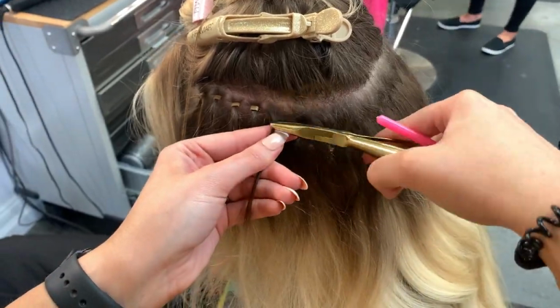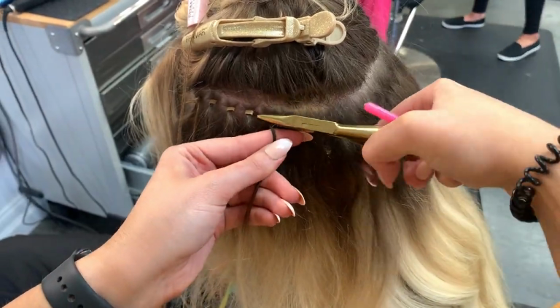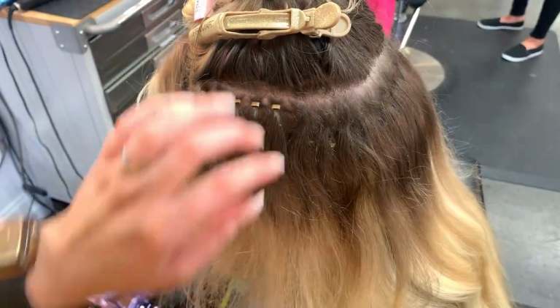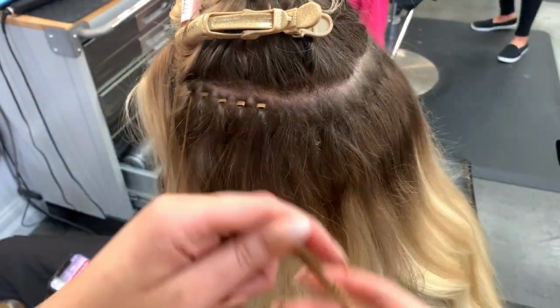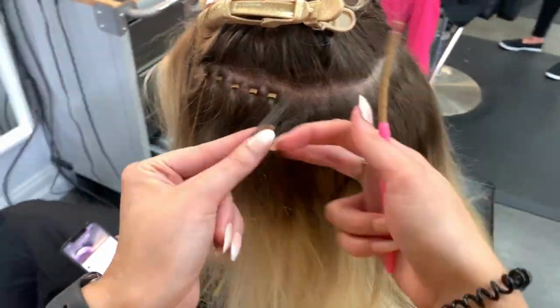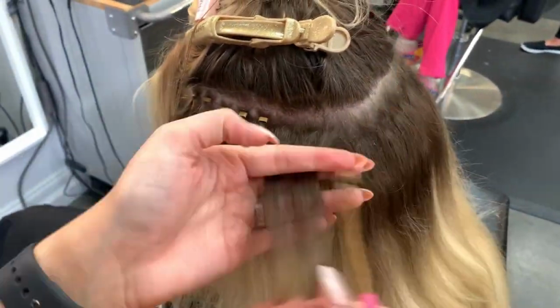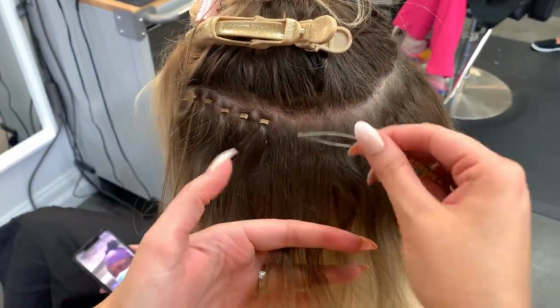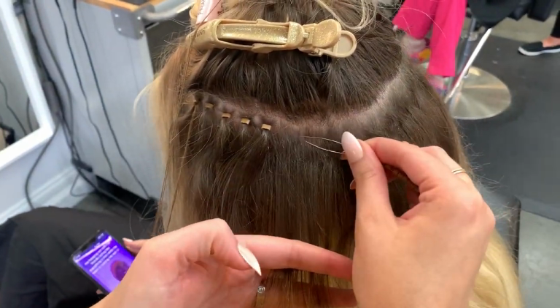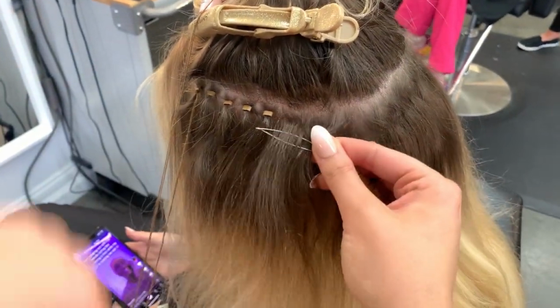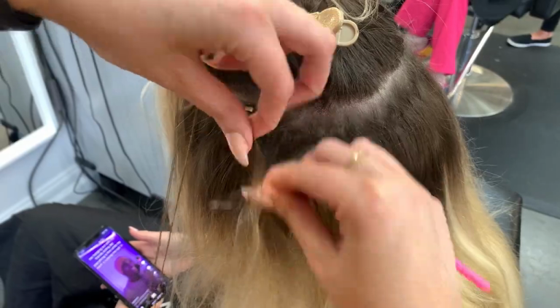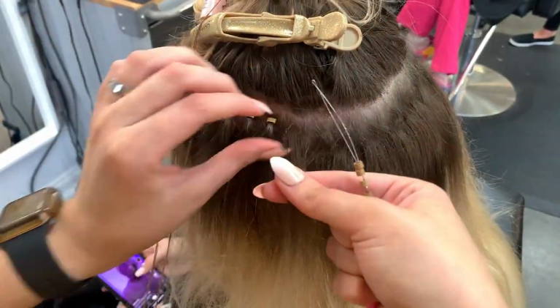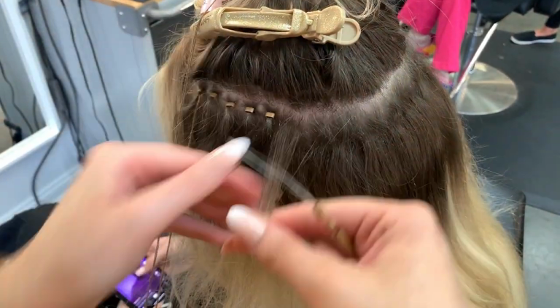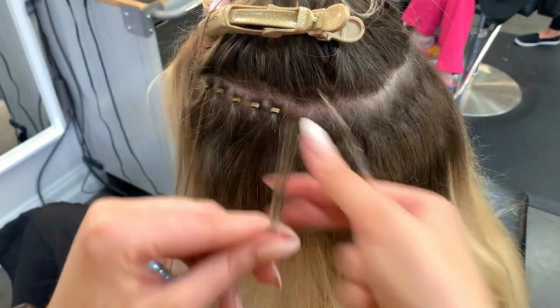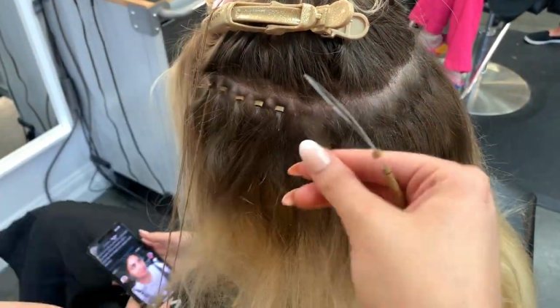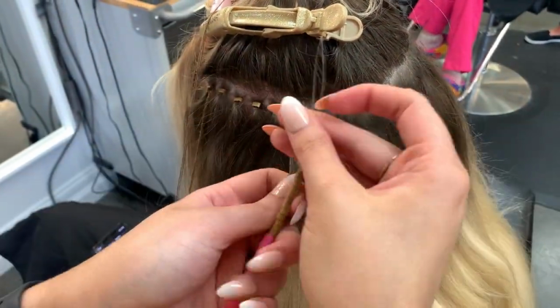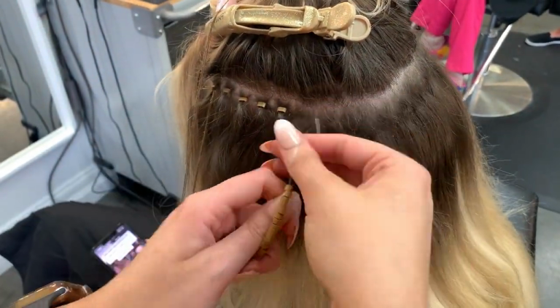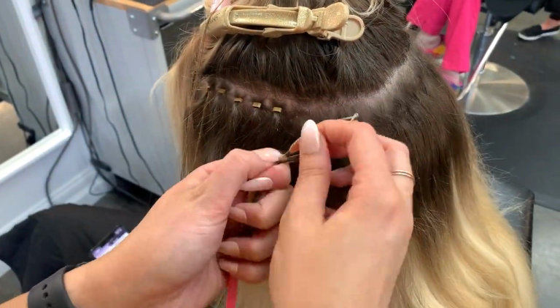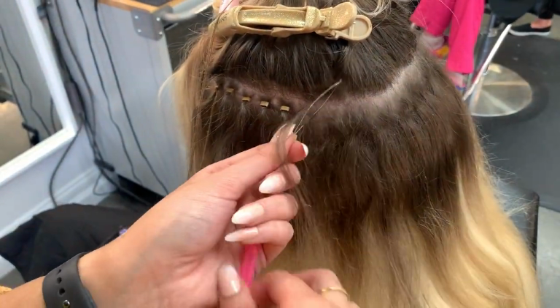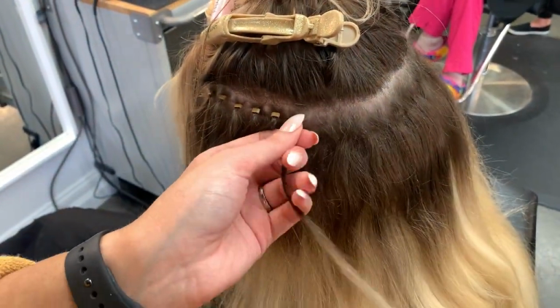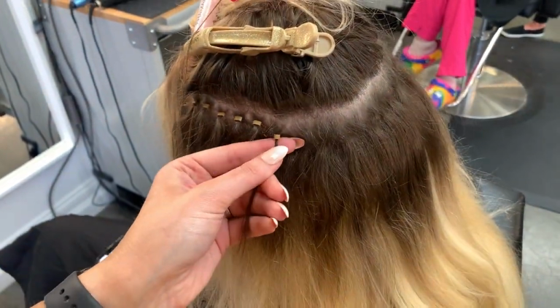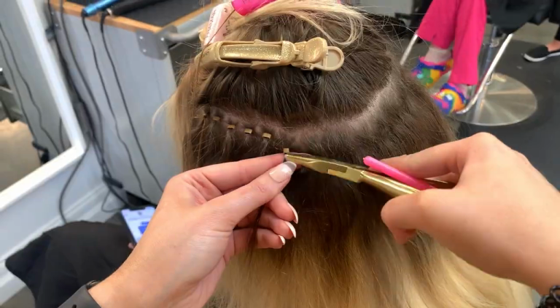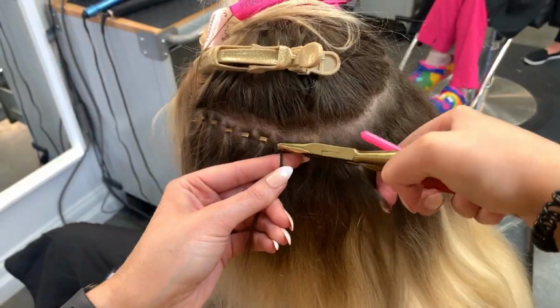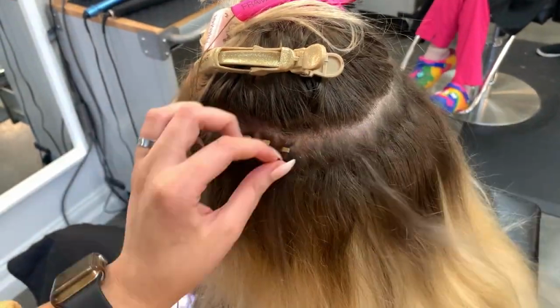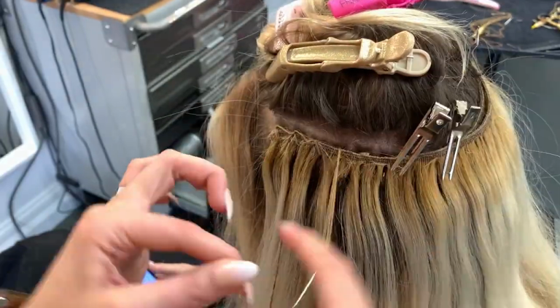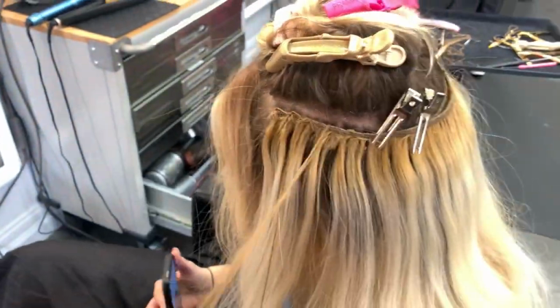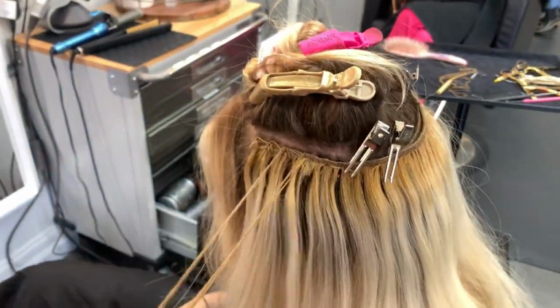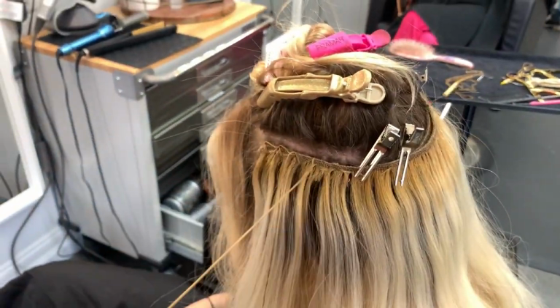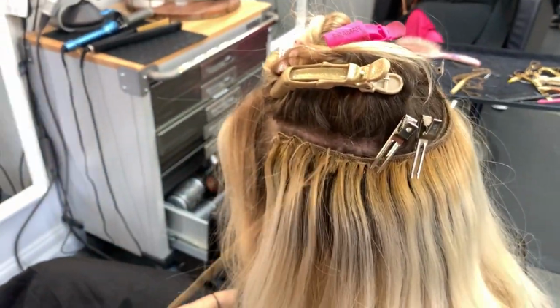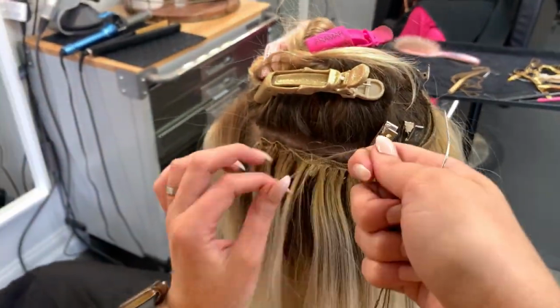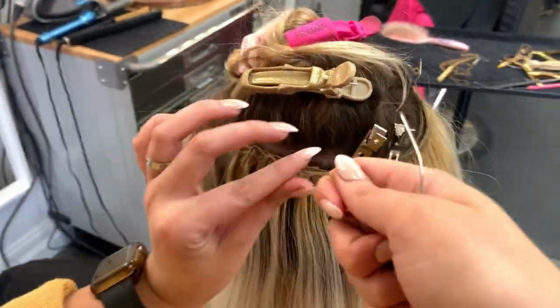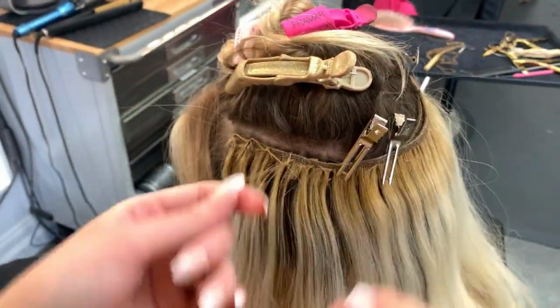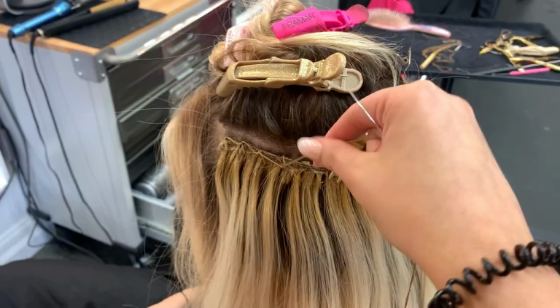This just makes it more comfortable. You also want to make sure that the beads are consistent all the way through — you don't want a big section then a little section. You want to make sure they're all about the same size, and try to get all those little extra hairs in because you don't want to cause any breakage.